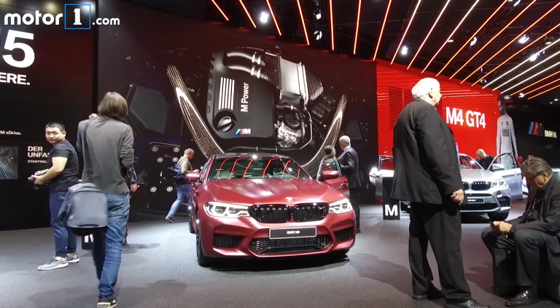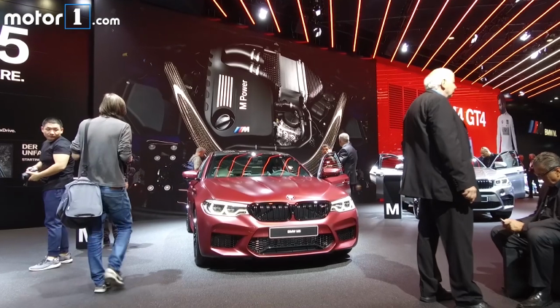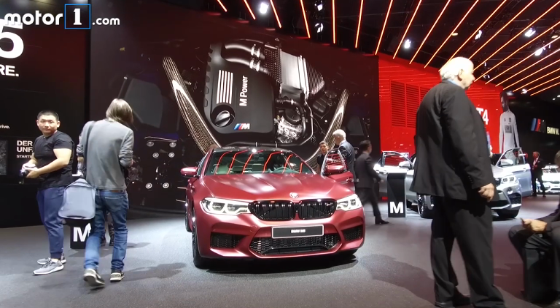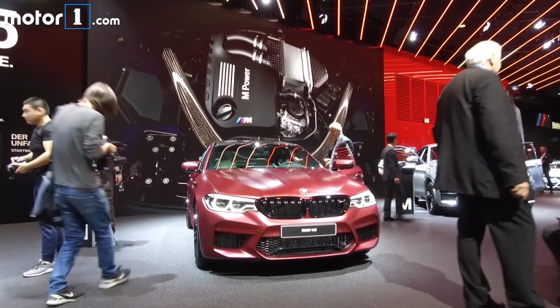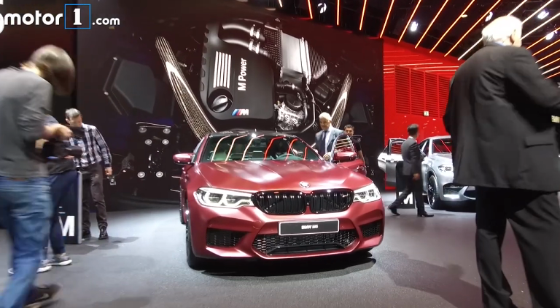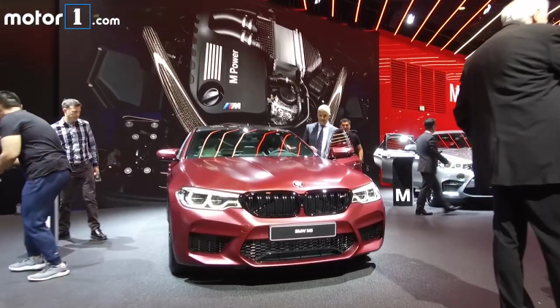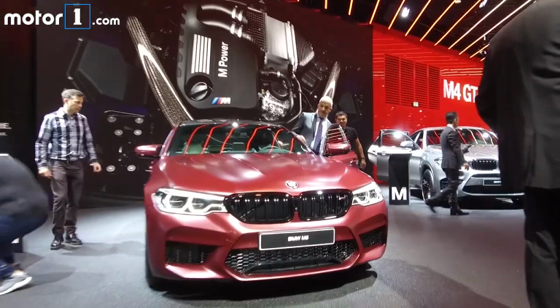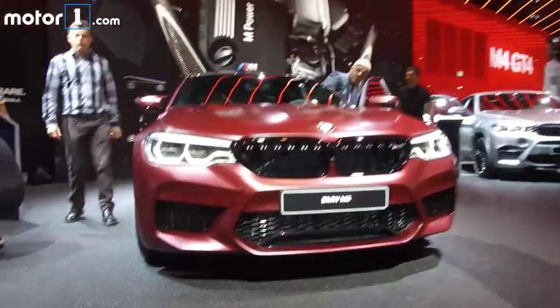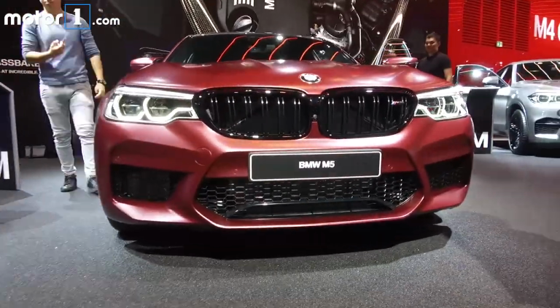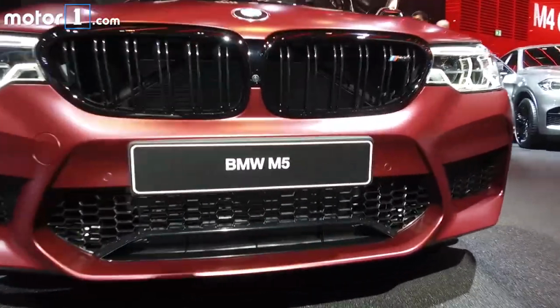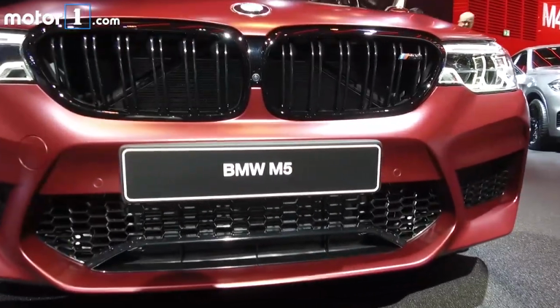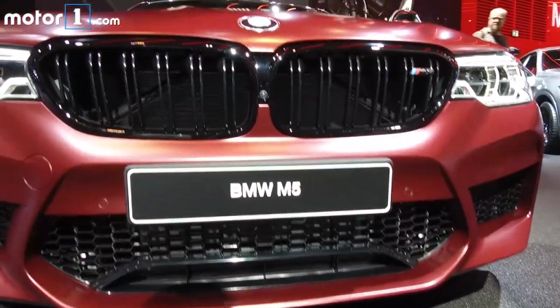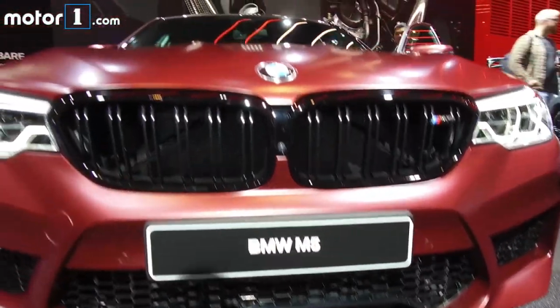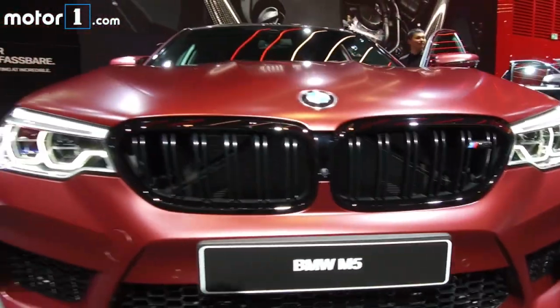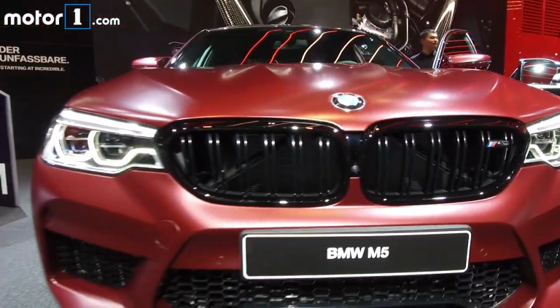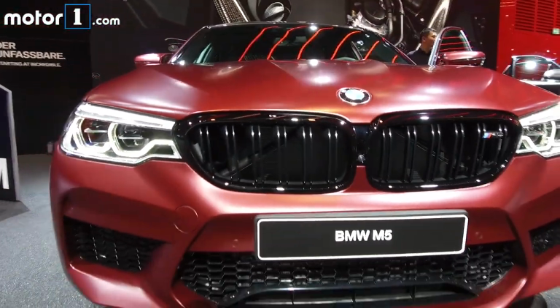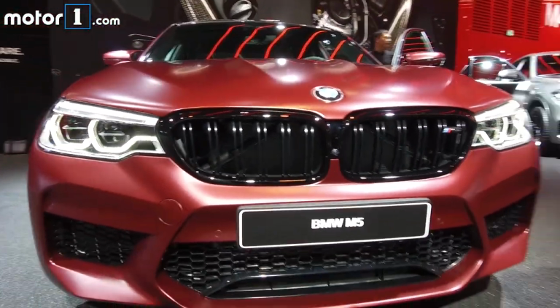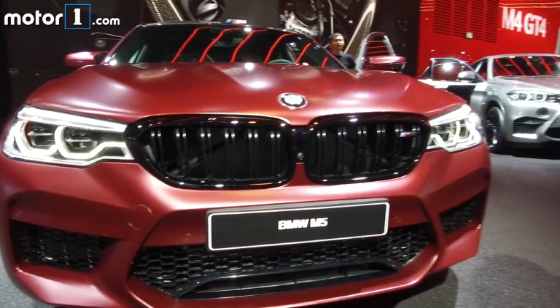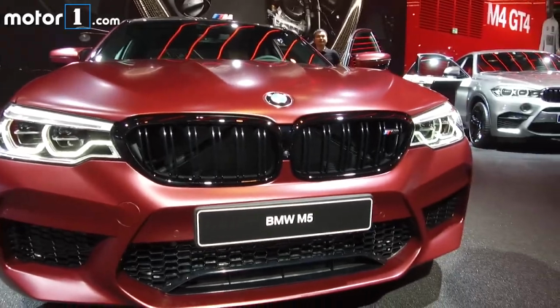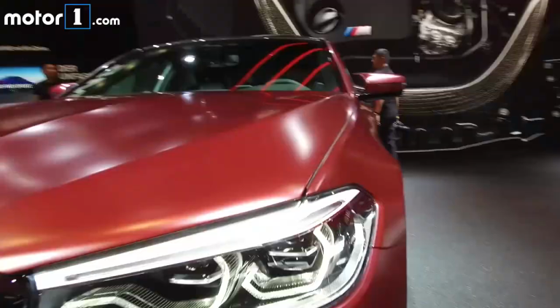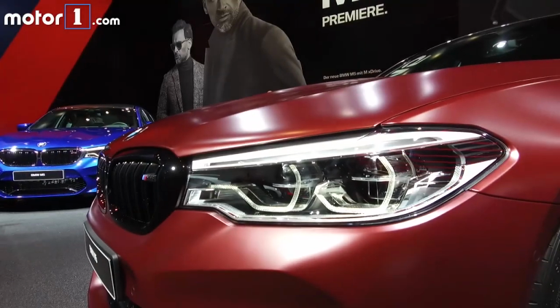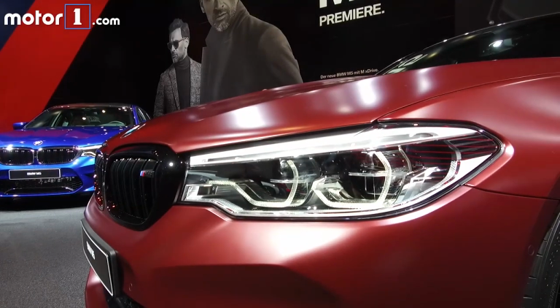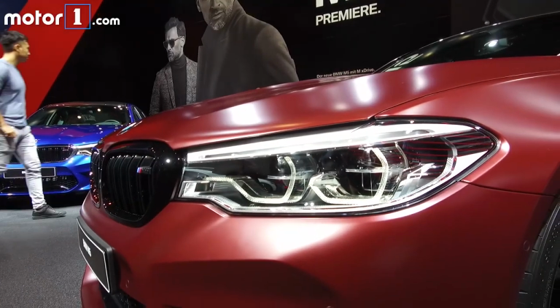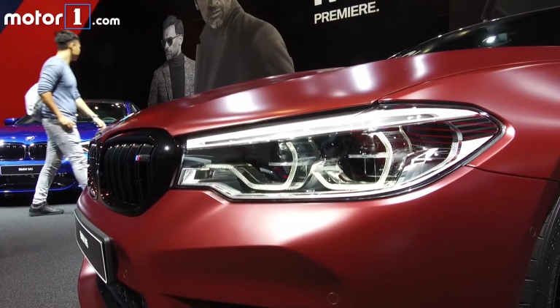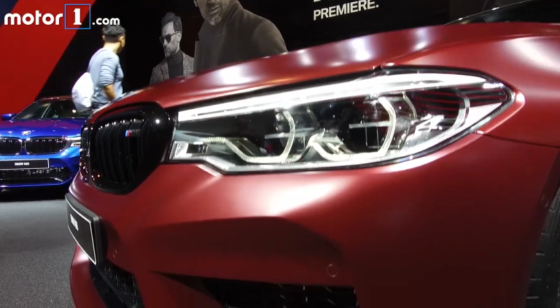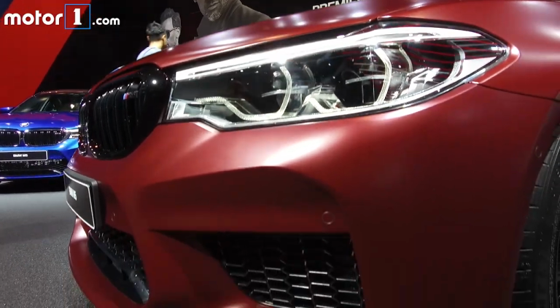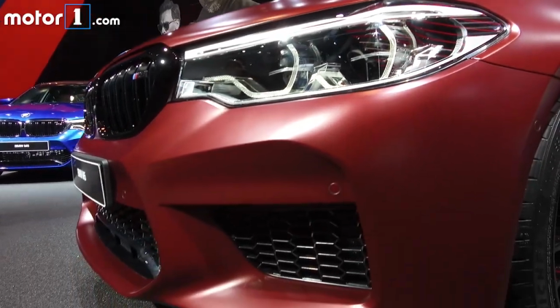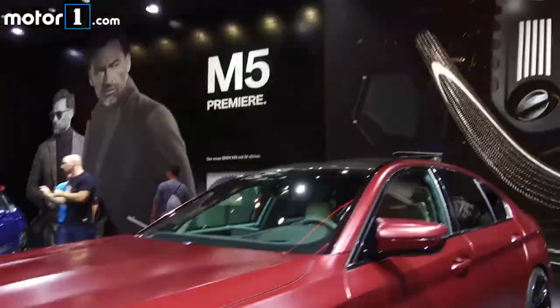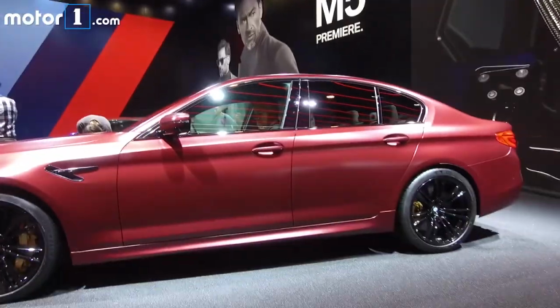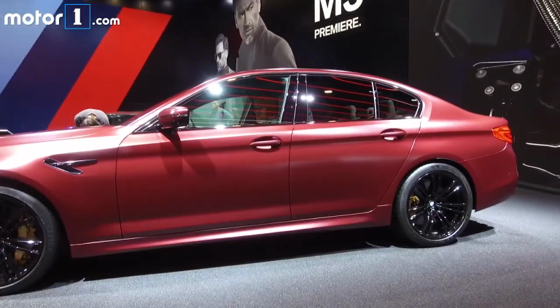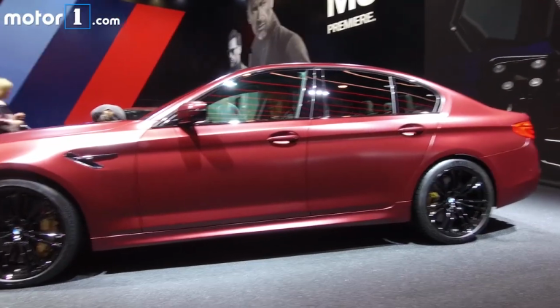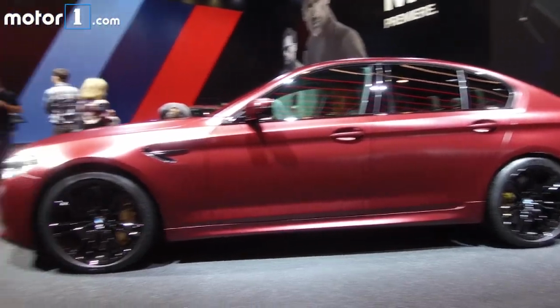This all-new BMW M5 is the quickest, most powerful version of BMW's performance sedan yet. Under that hood is a 600-horsepower bi-turbo-charged V8, giving a 0-62mph time of just 3.4 seconds and a top speed of 189mph.